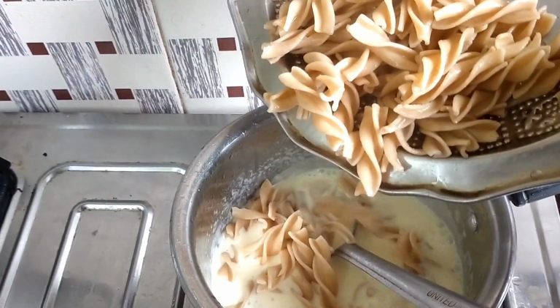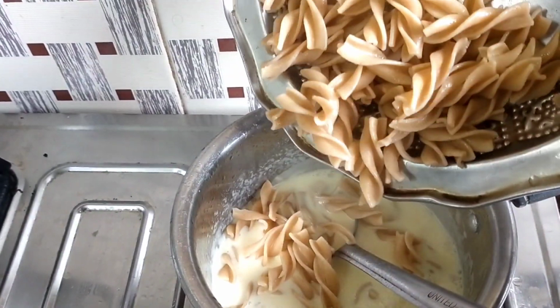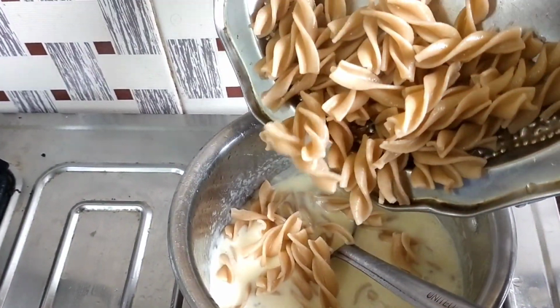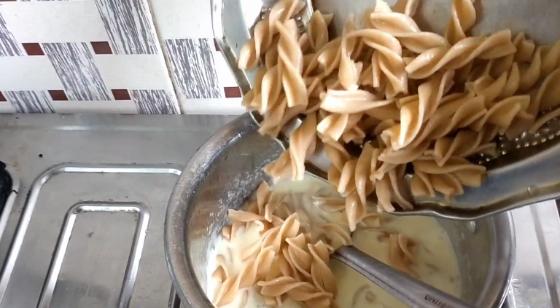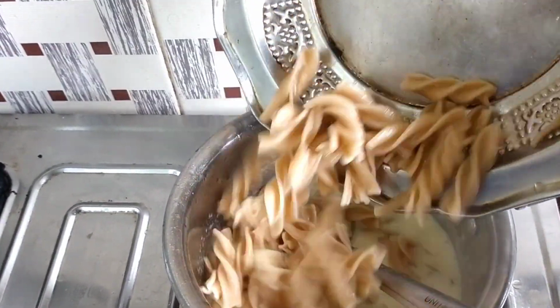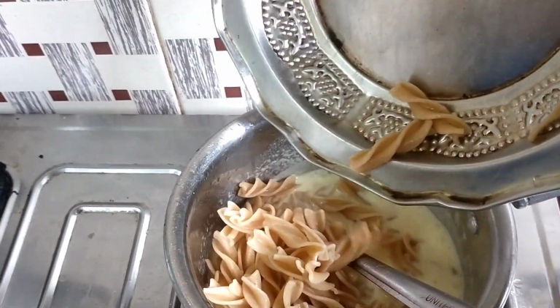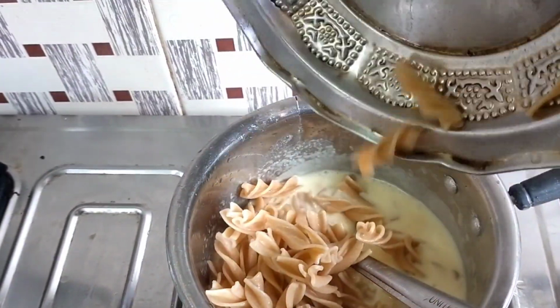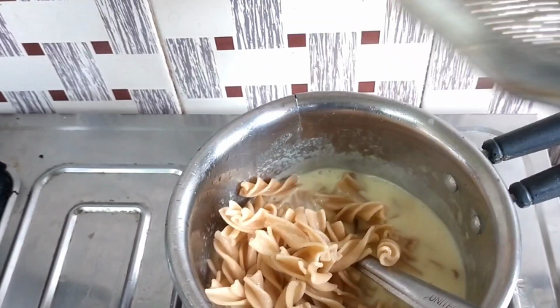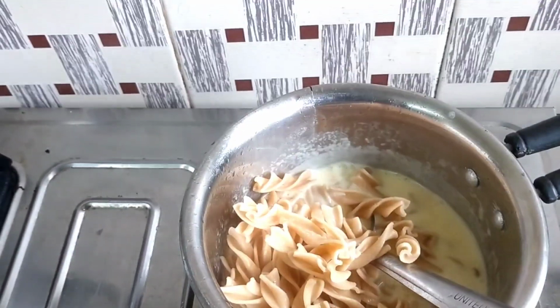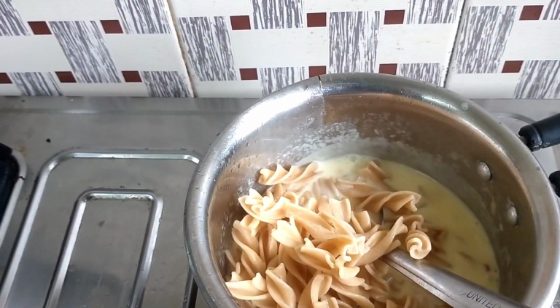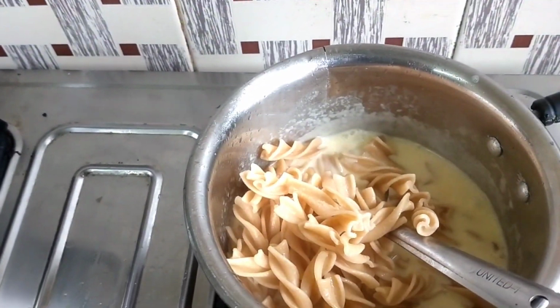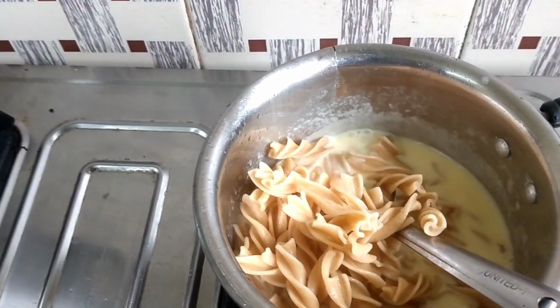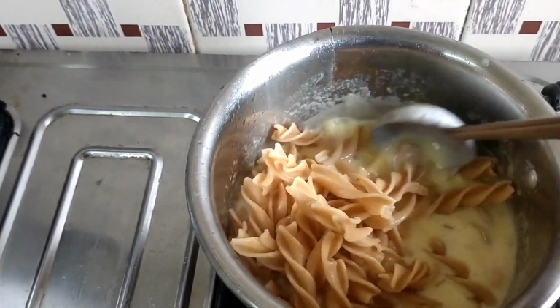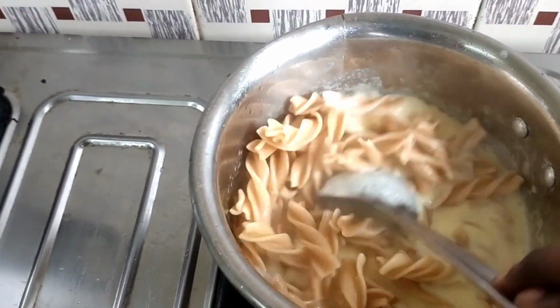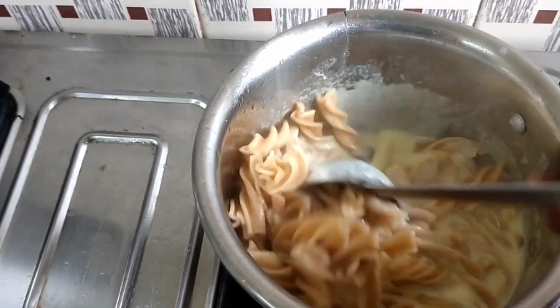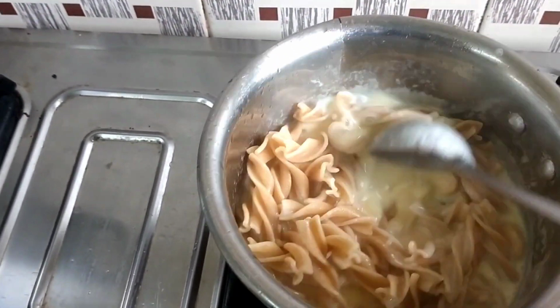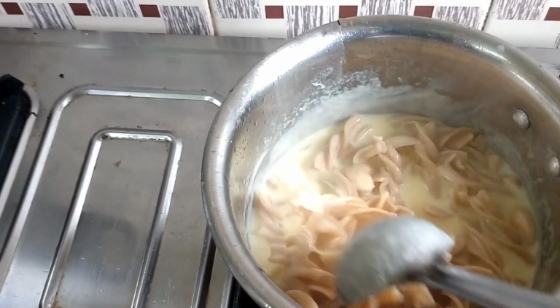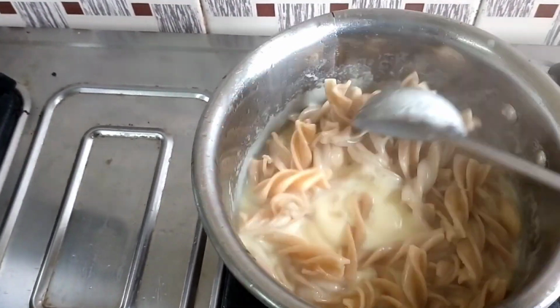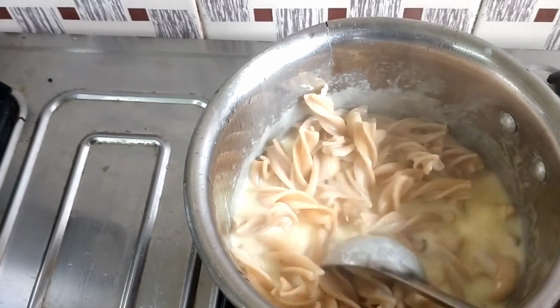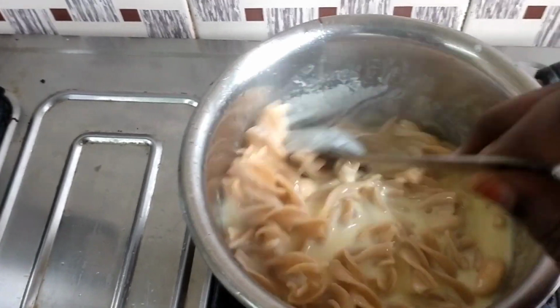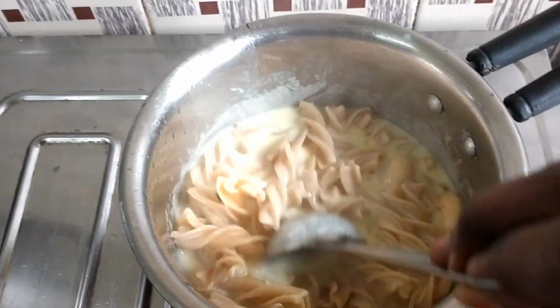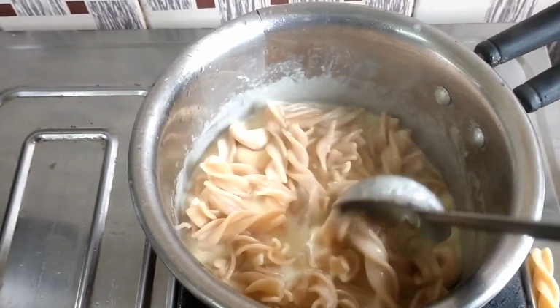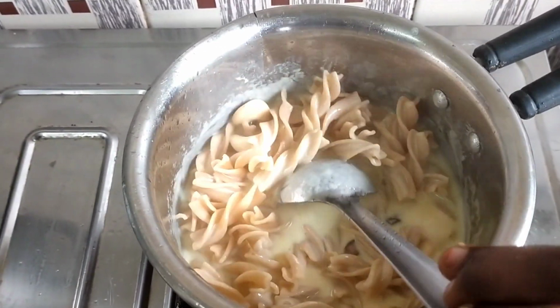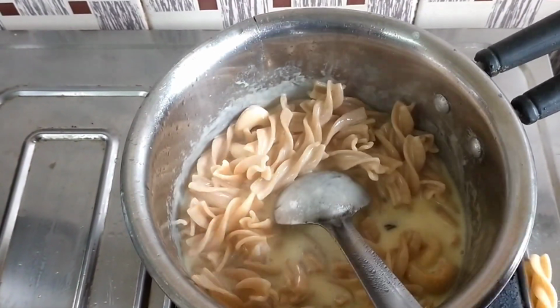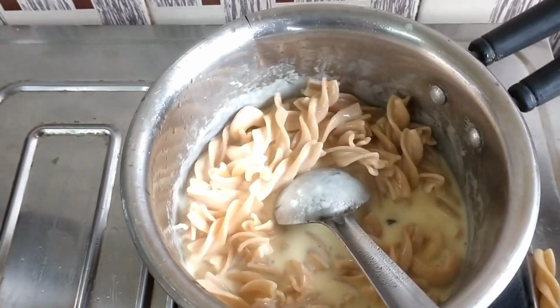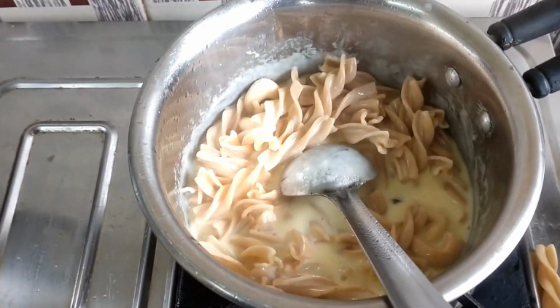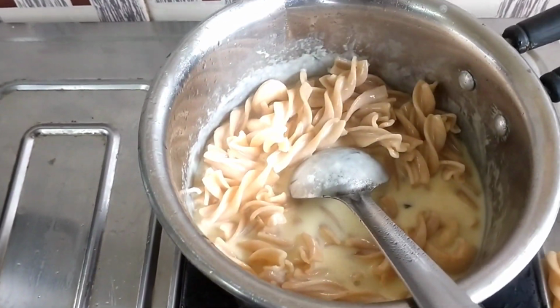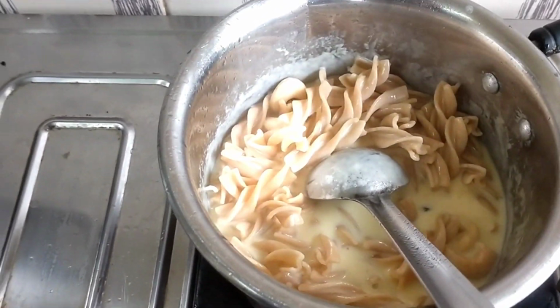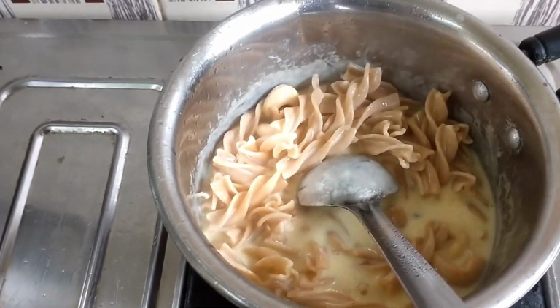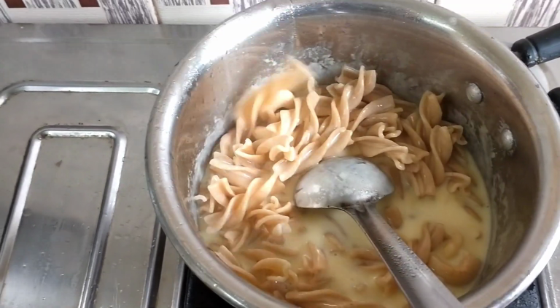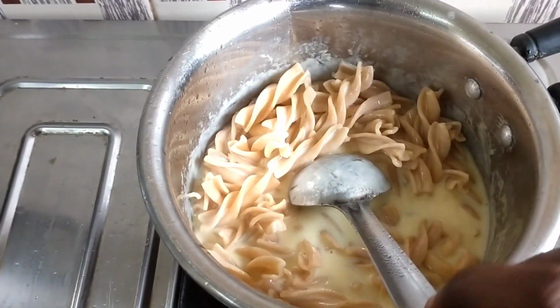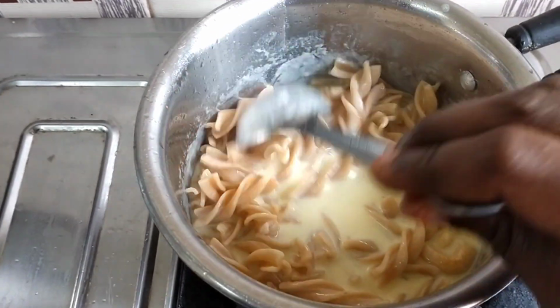Mix it well. Here you have a little bit of pasta. You can put a little bit of pasta in it. This will show you how it is. We will mix it well.